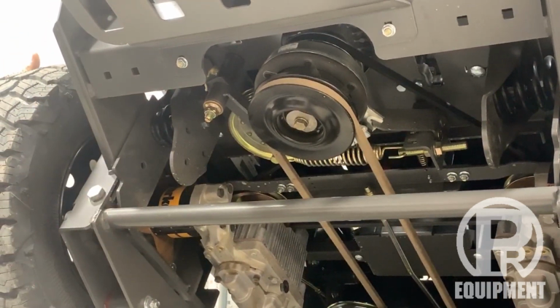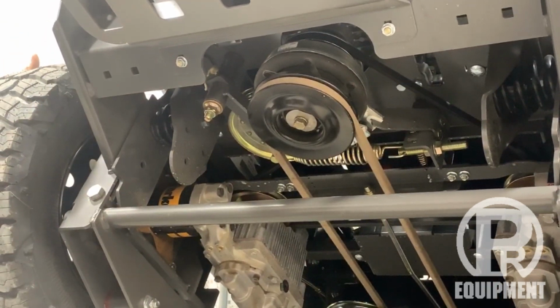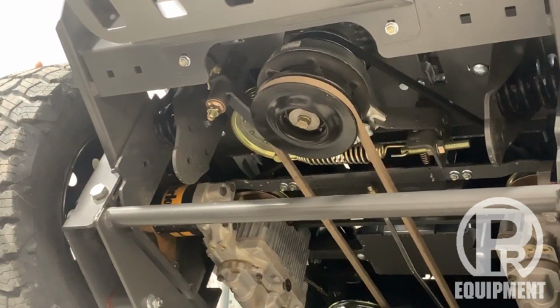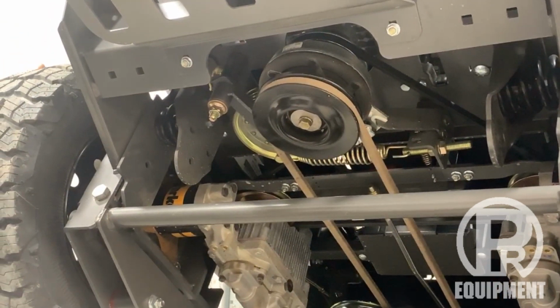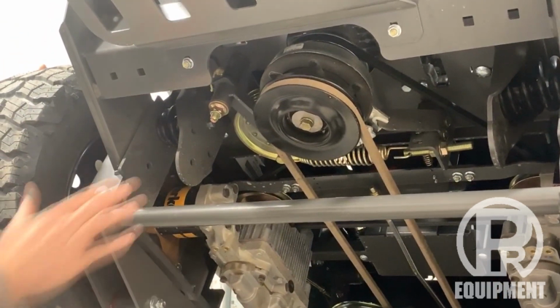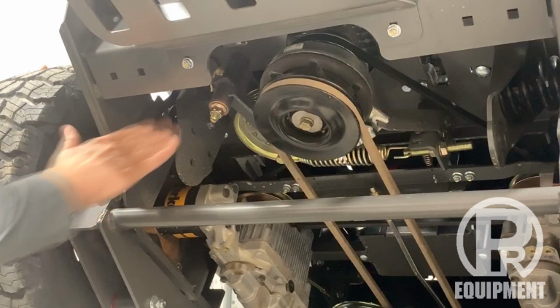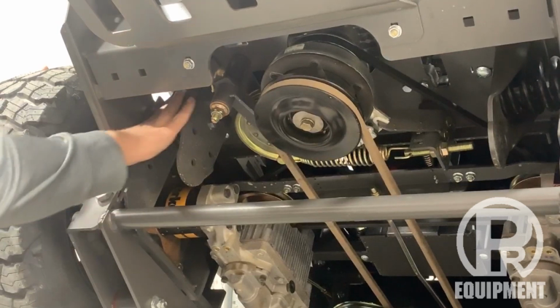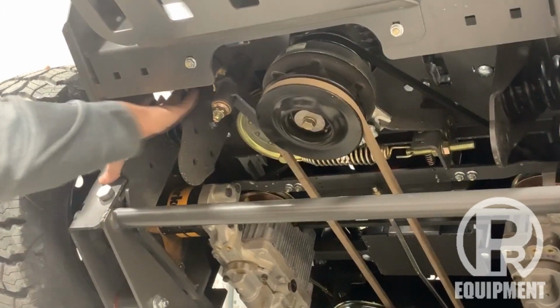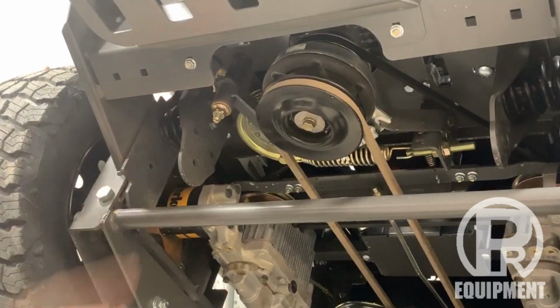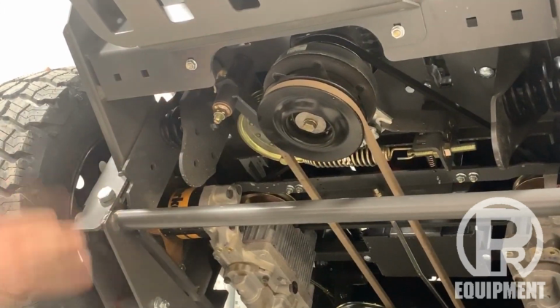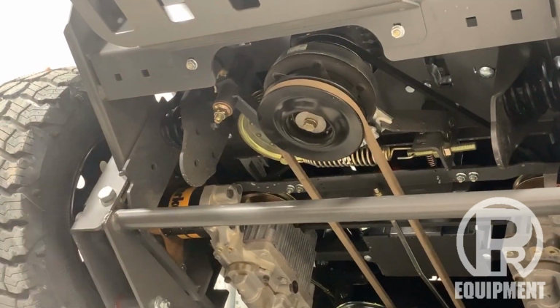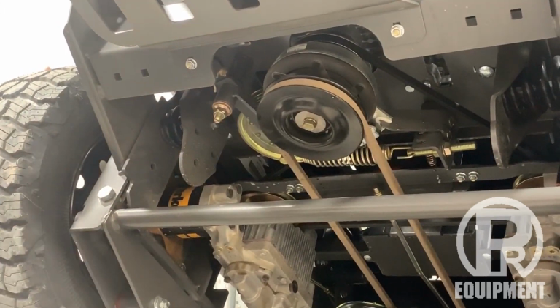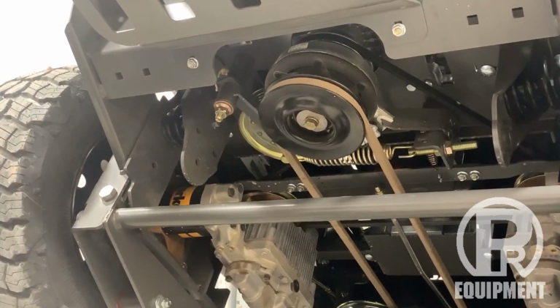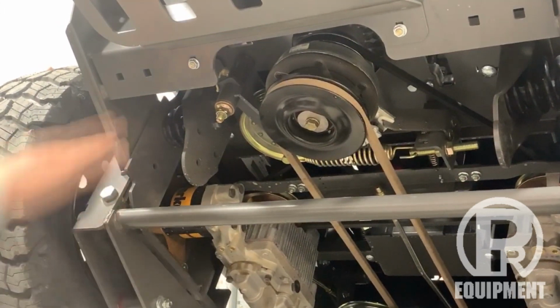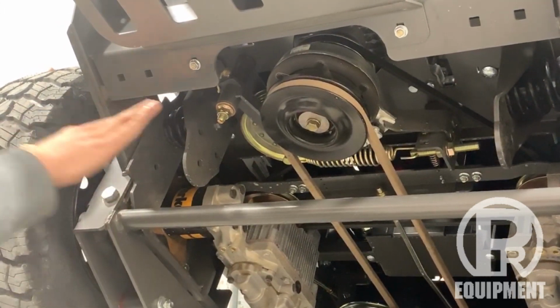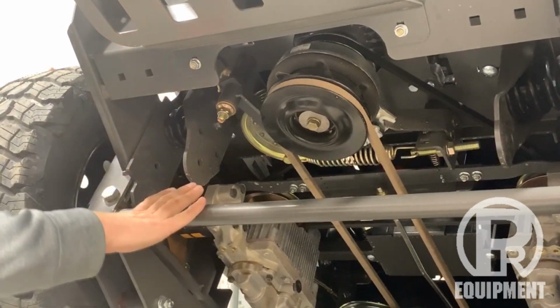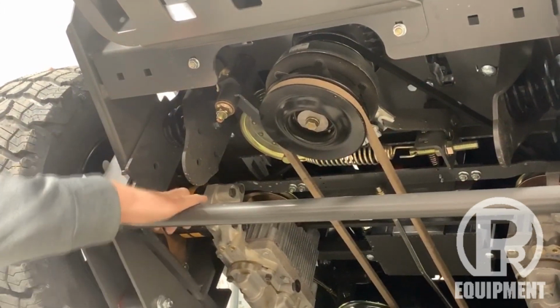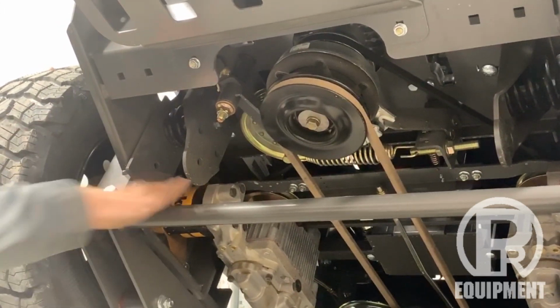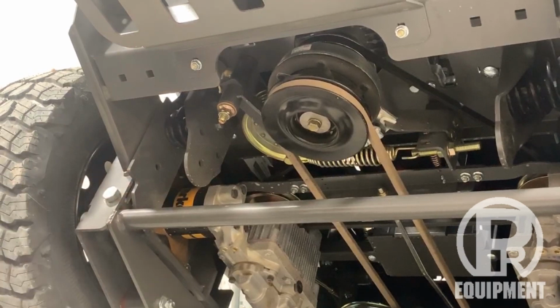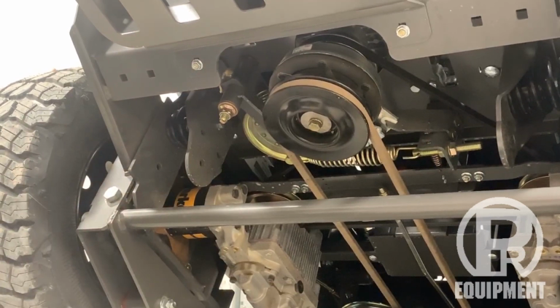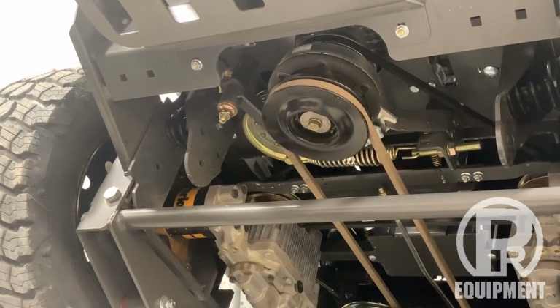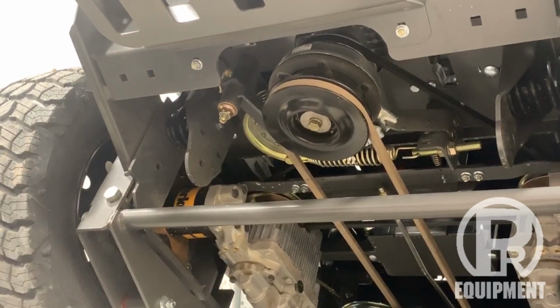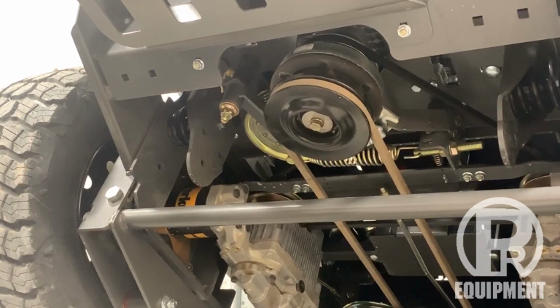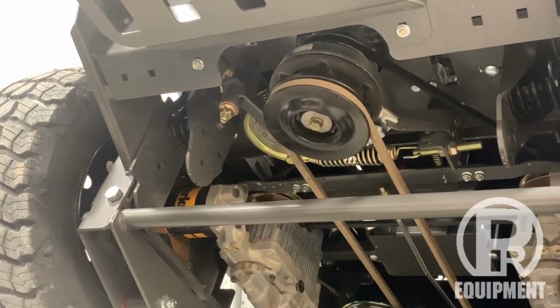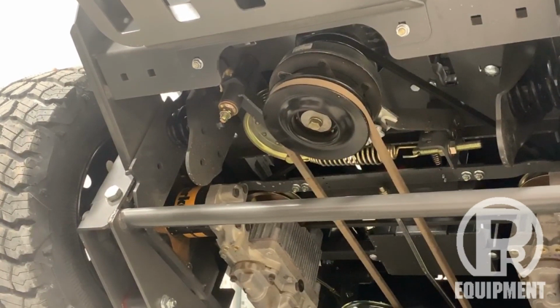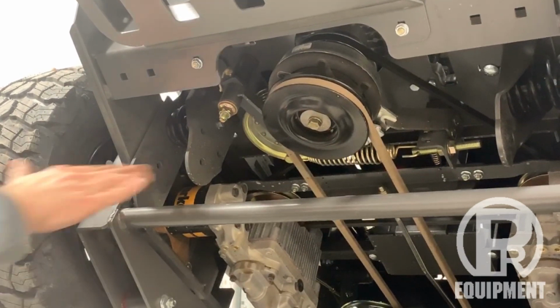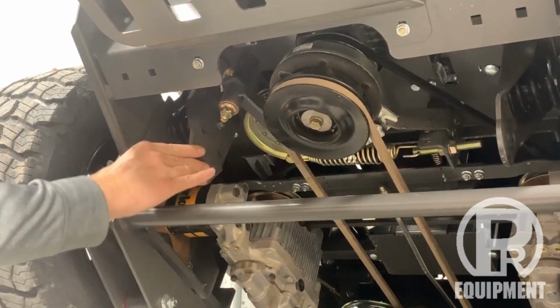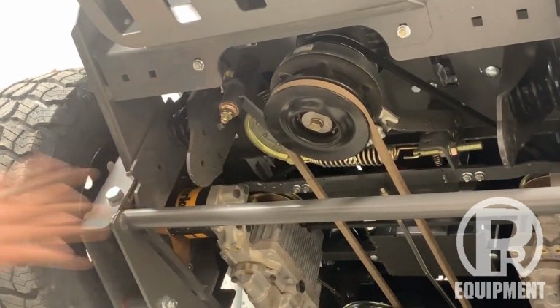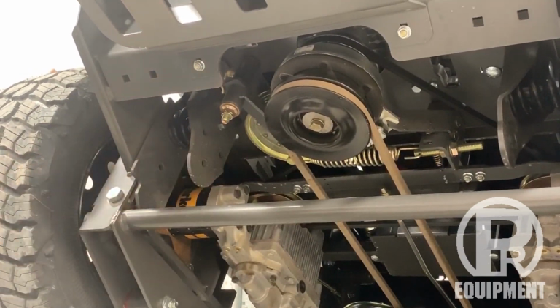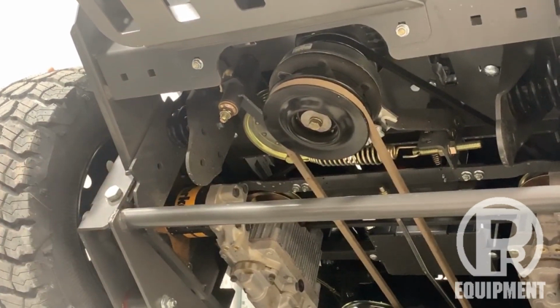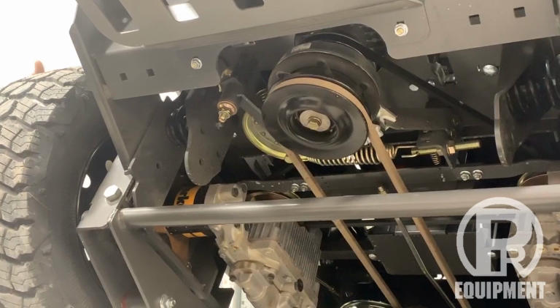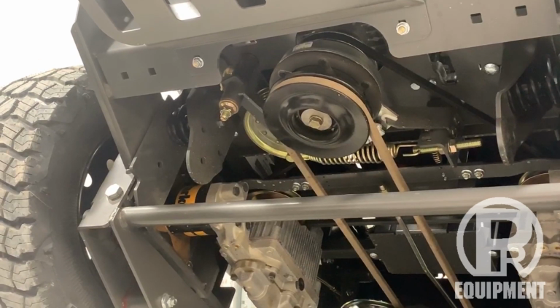It's a simple system — and like we keep talking about, Spartans are designed to be very simple but very reliable. It's a very simple system but it does a really good job at what it's supposed to do.